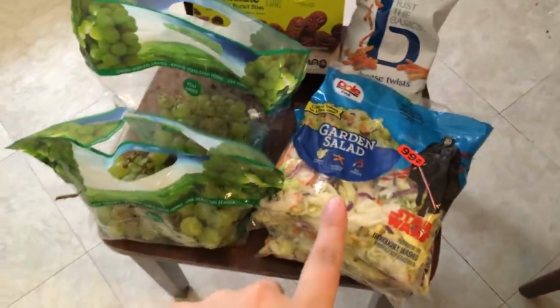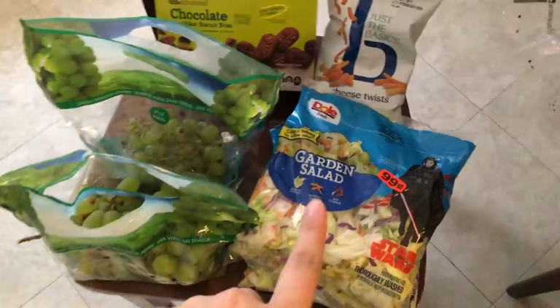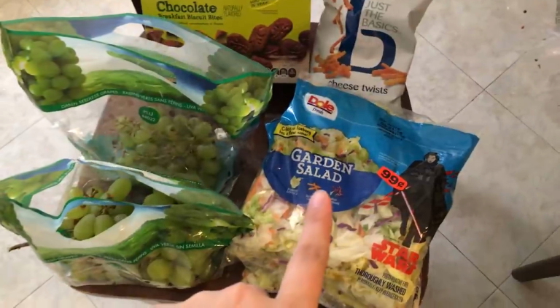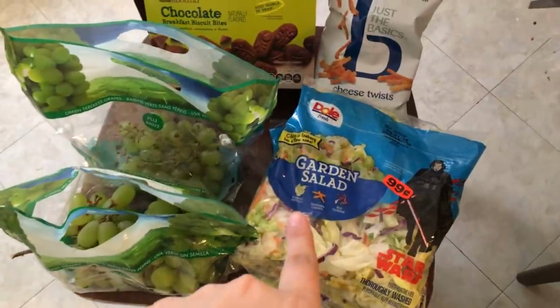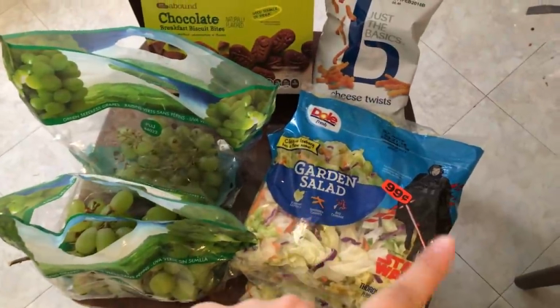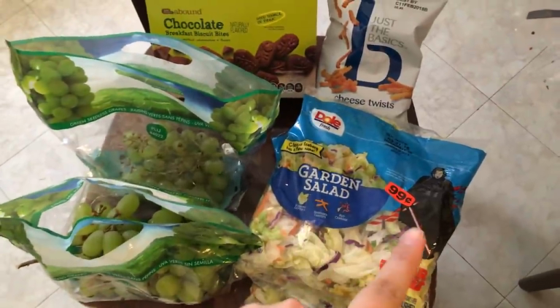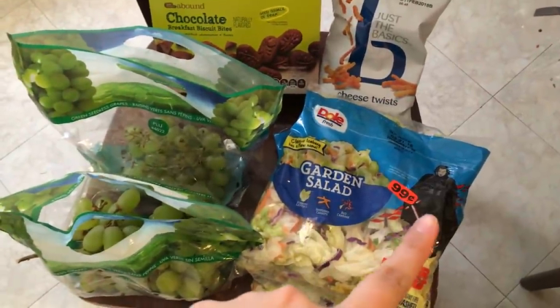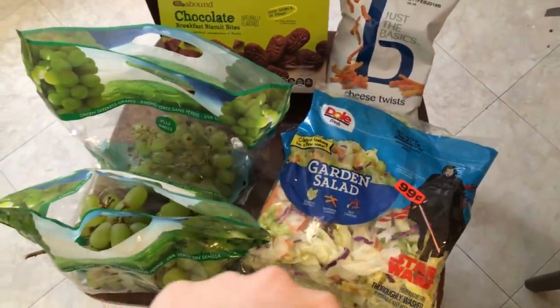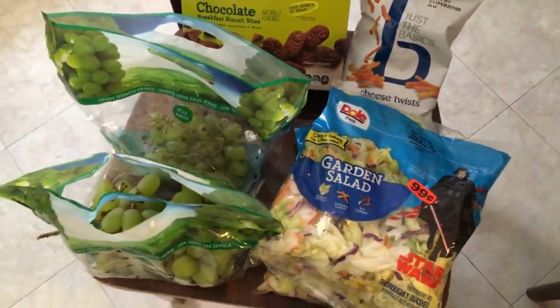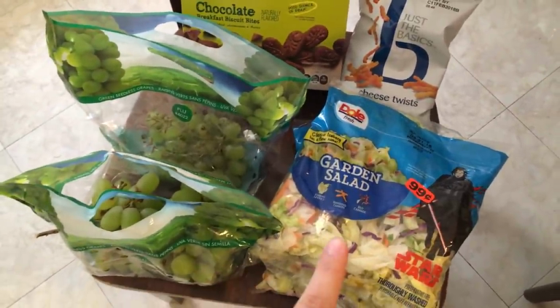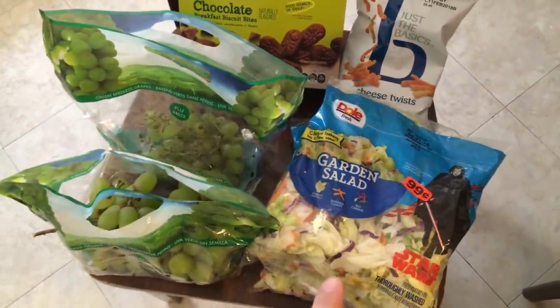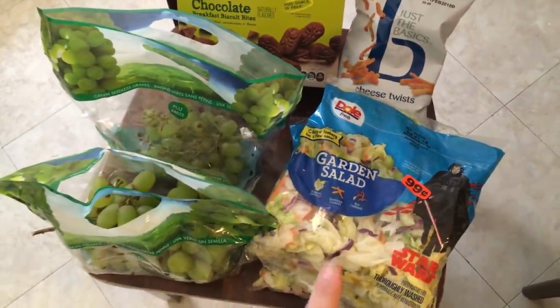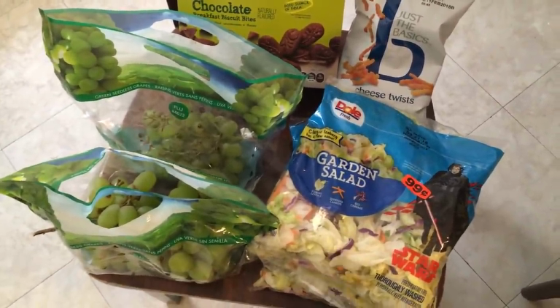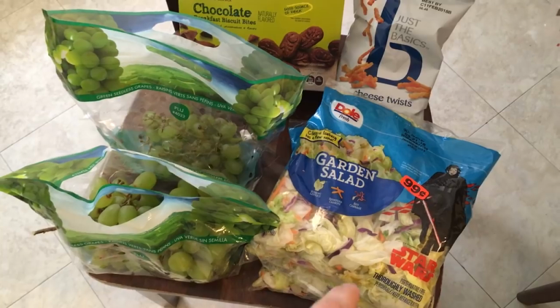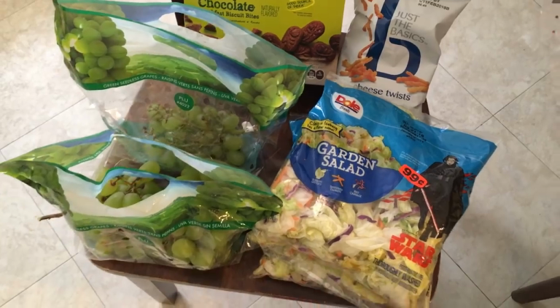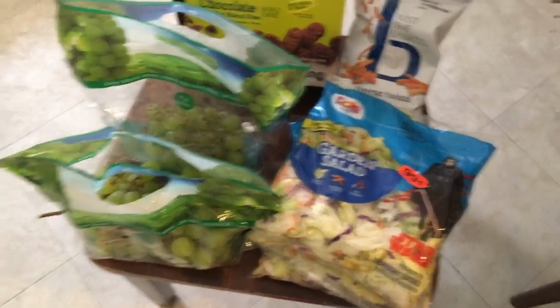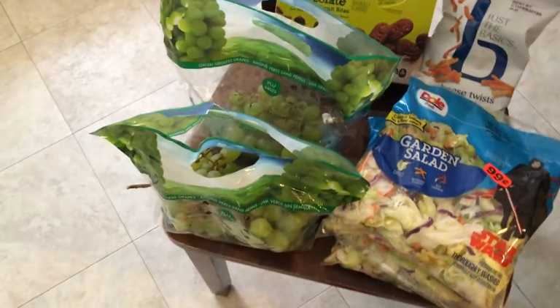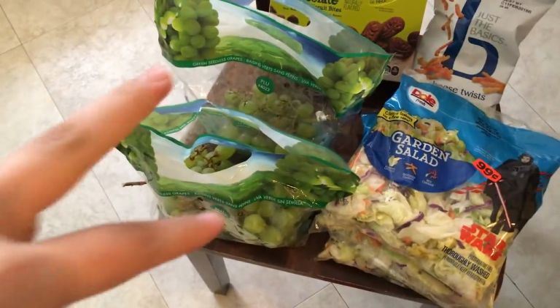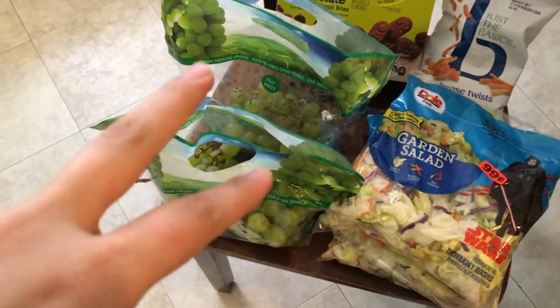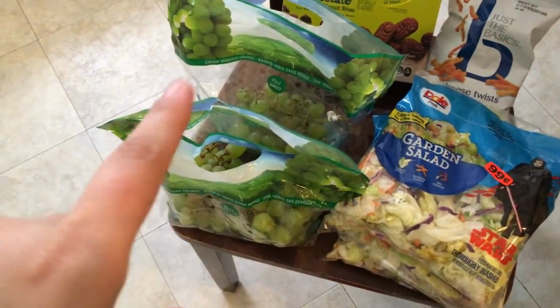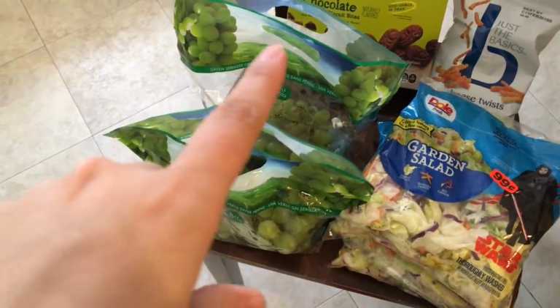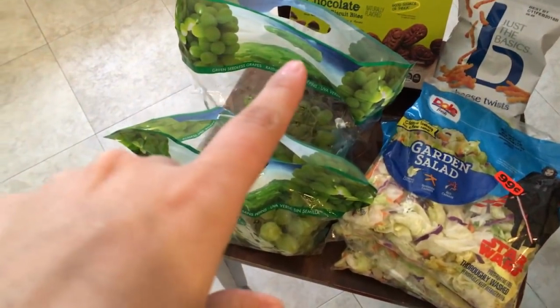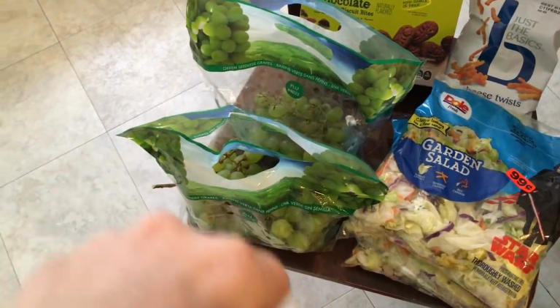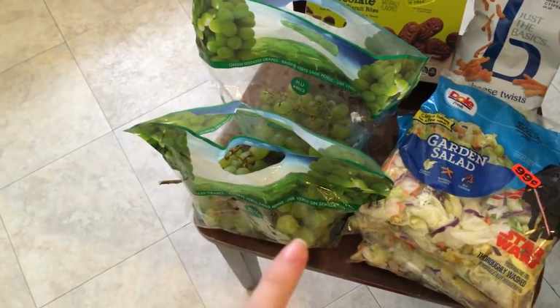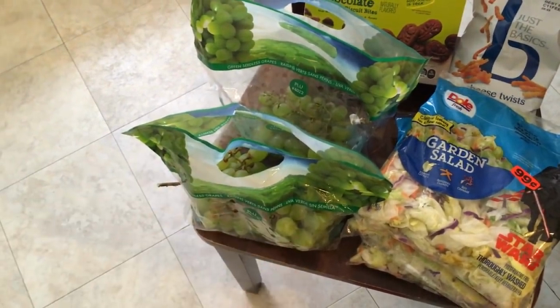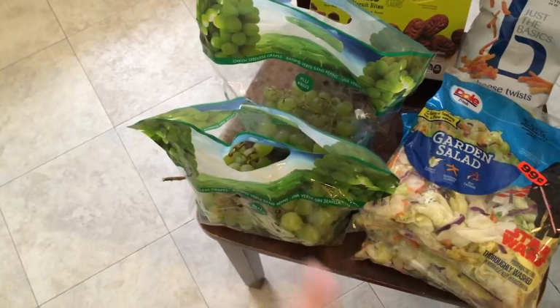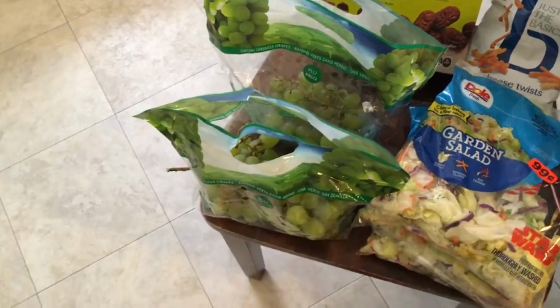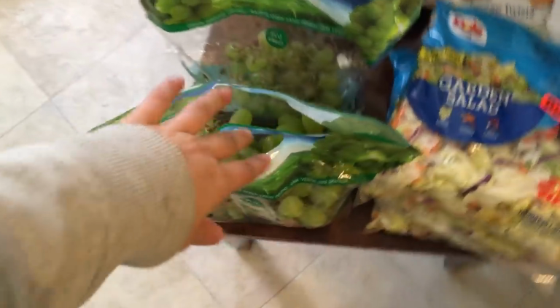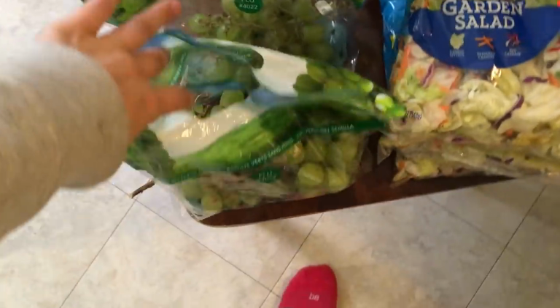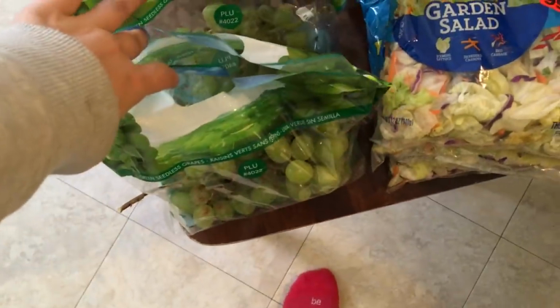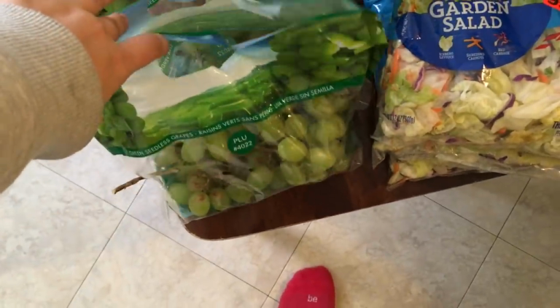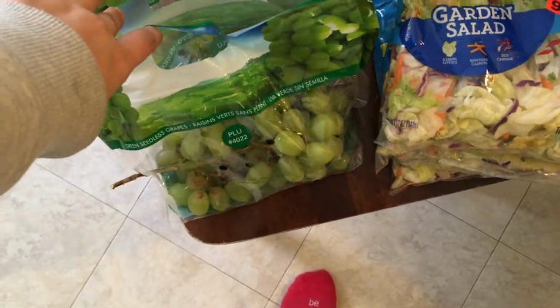...bags of the garden salad Star Wars, so I'll probably eat those tonight. I have two bags of grapes — this one we ate most of, we also had another one that we already ate all of, but they're super nice.